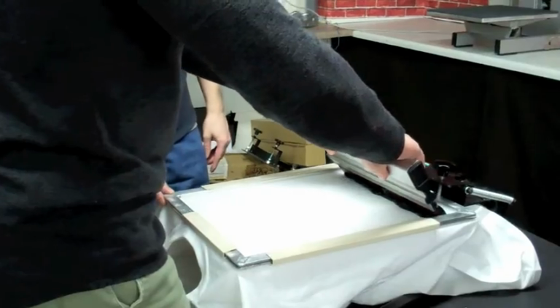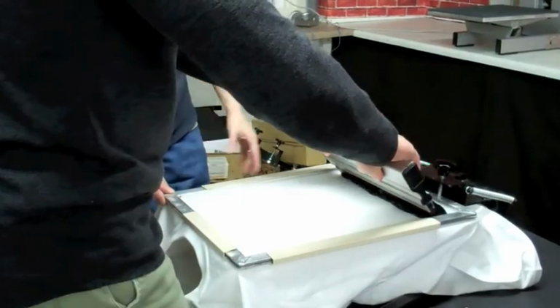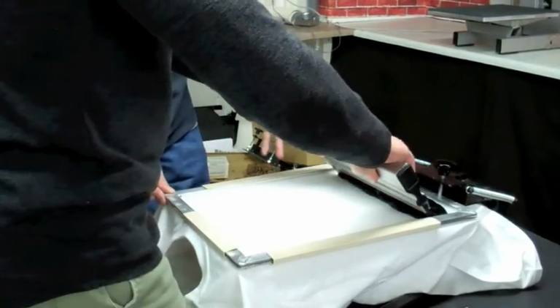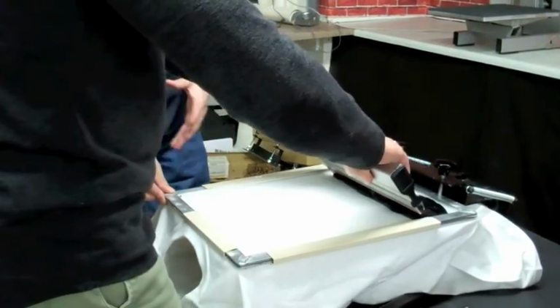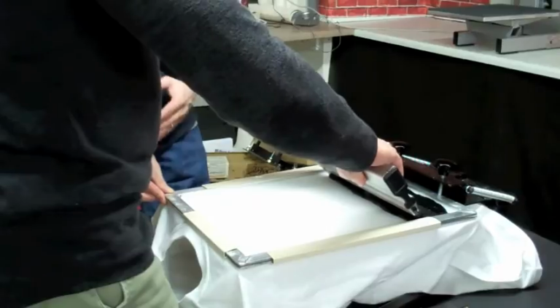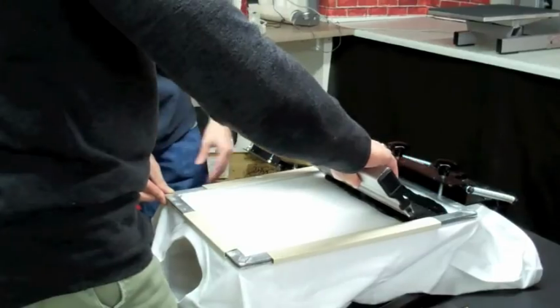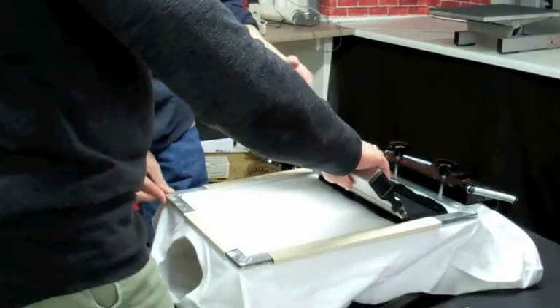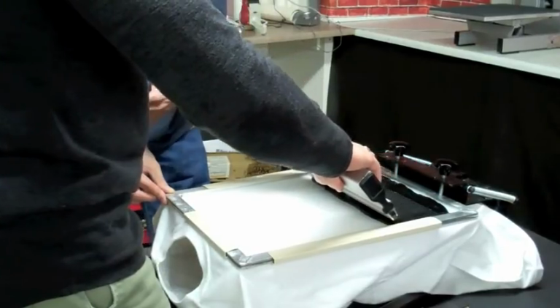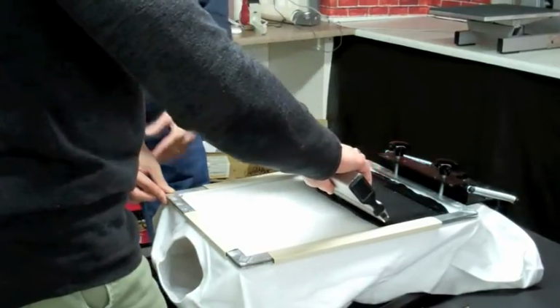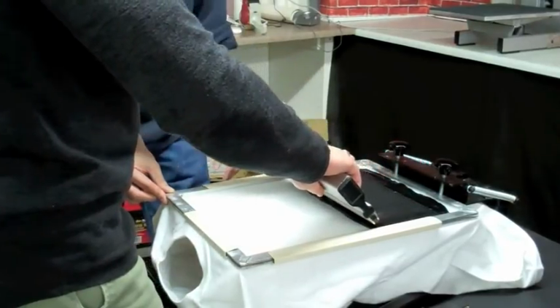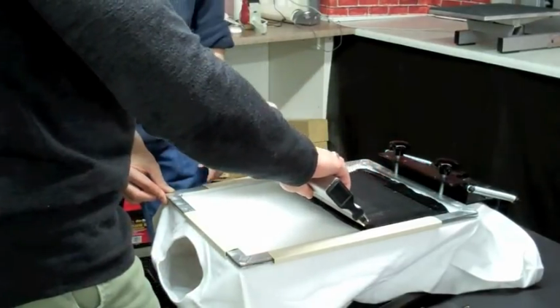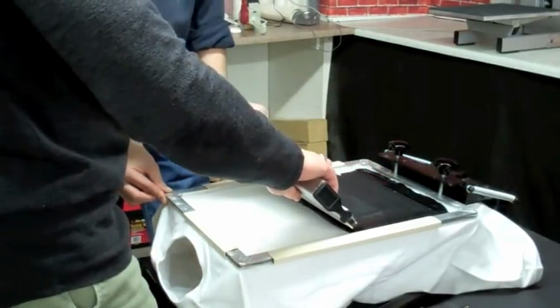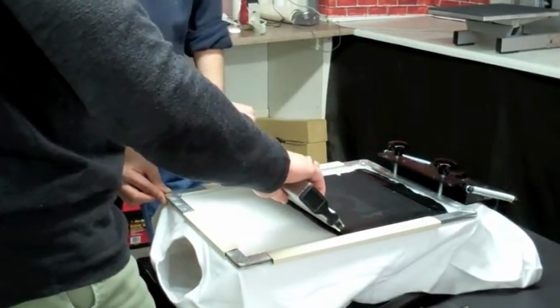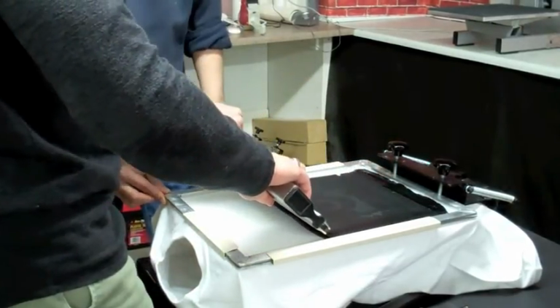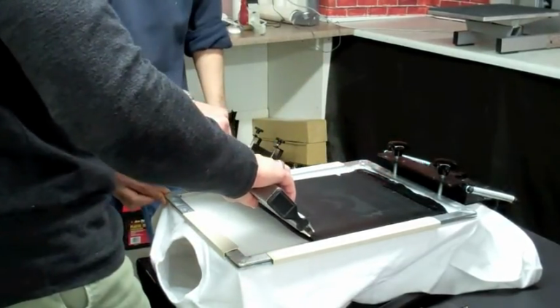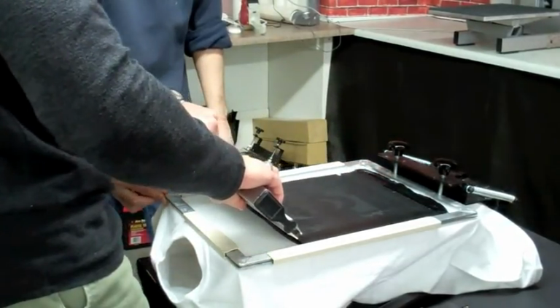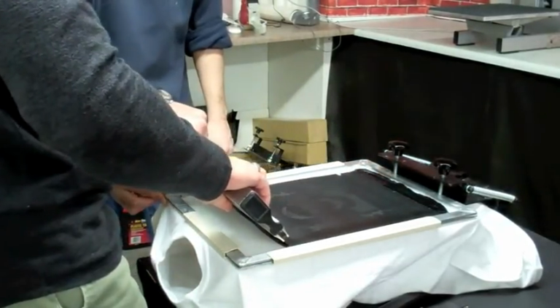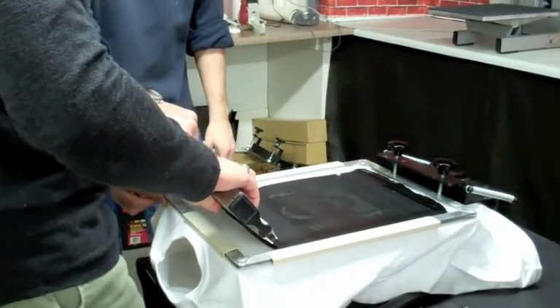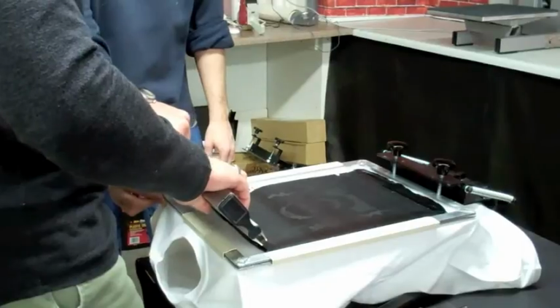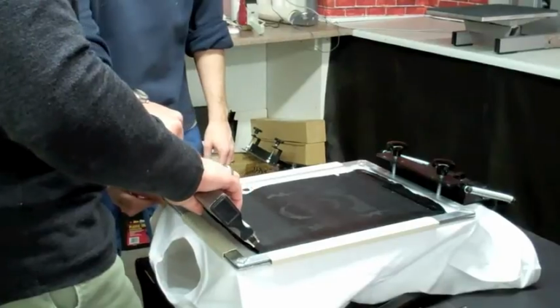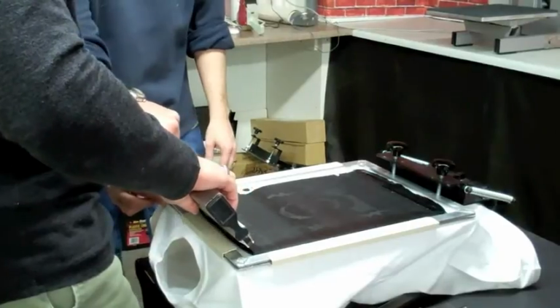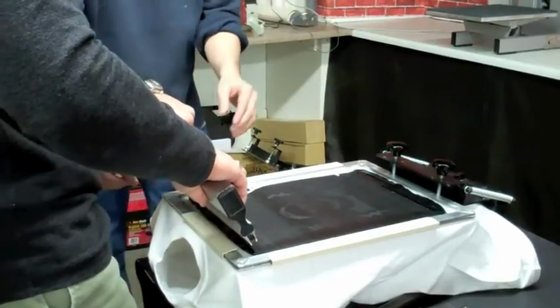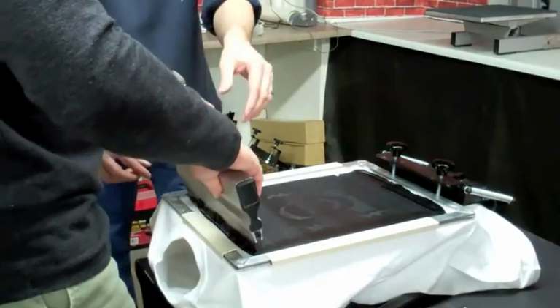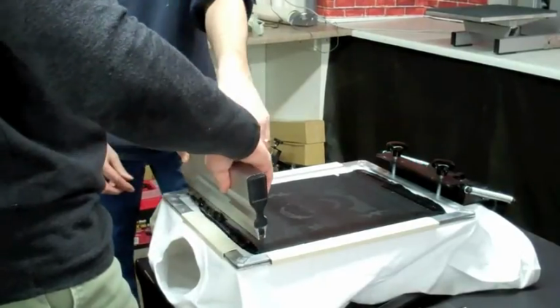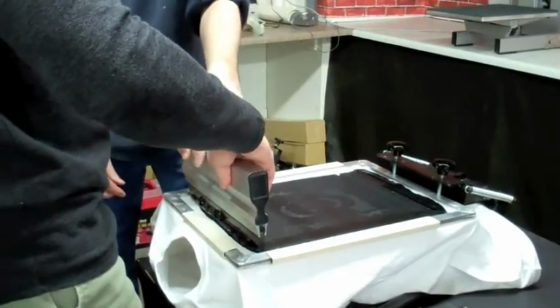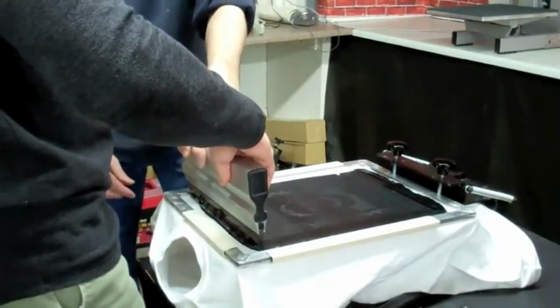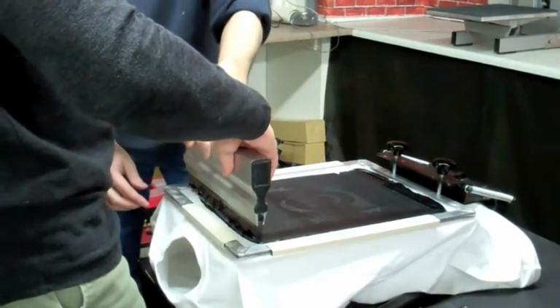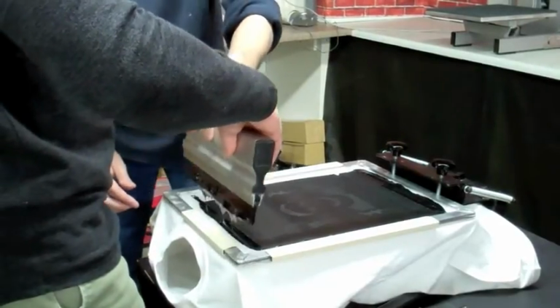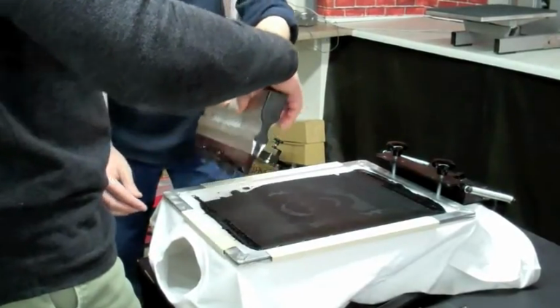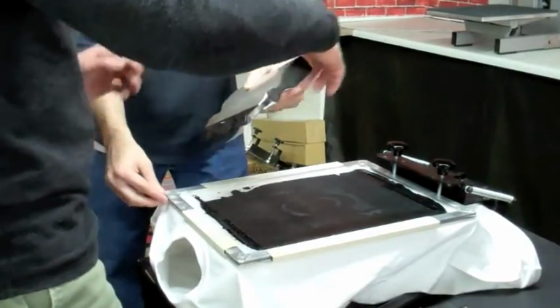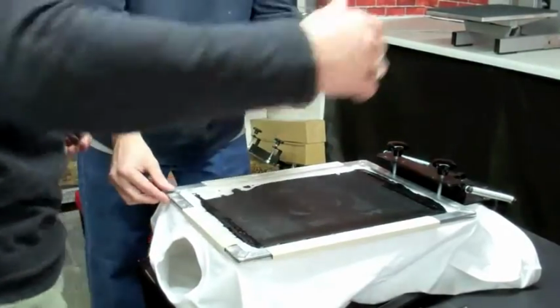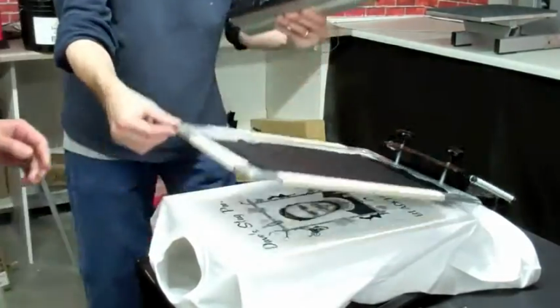We're just using a black ink and Bastion is taking a nice easy pass at this one. This is the first time he's ever screen printed, and Graham's showing him what to do.